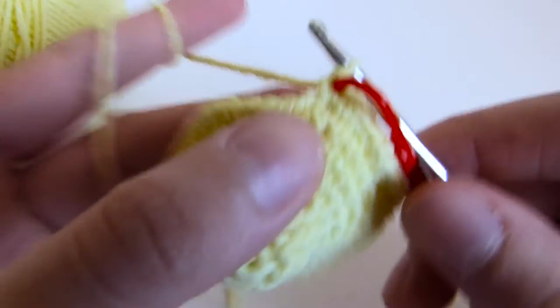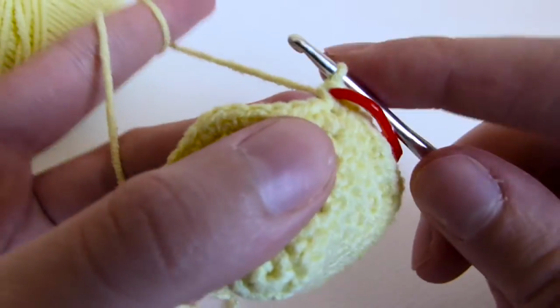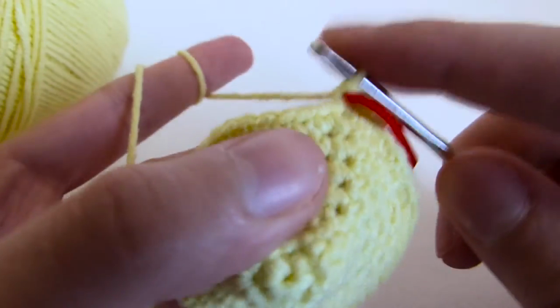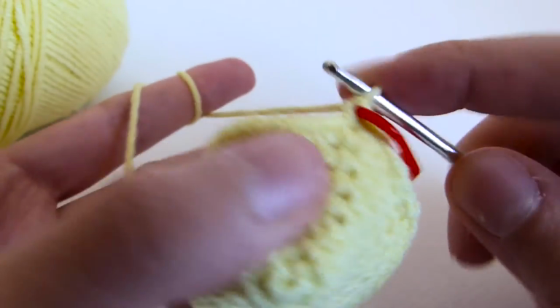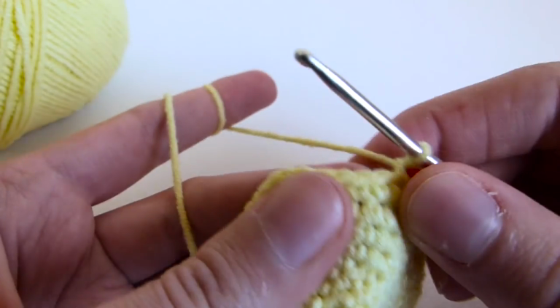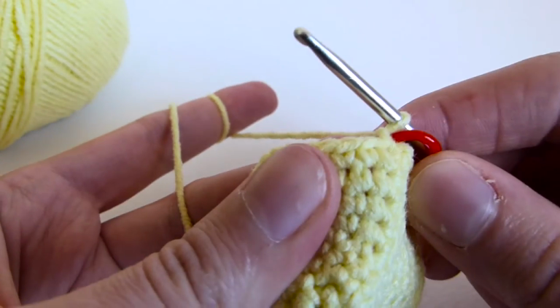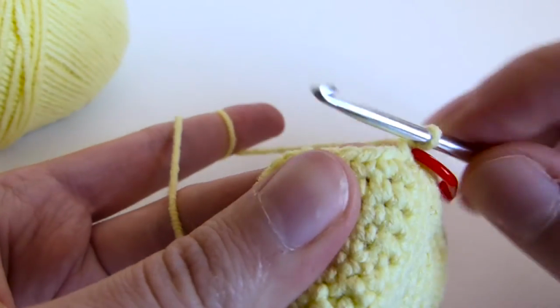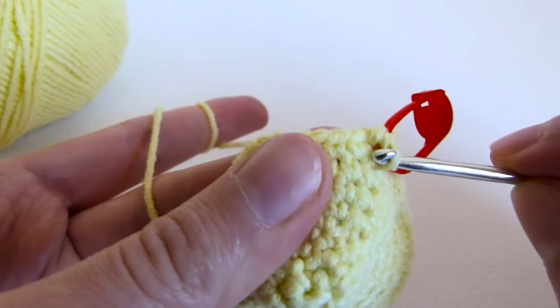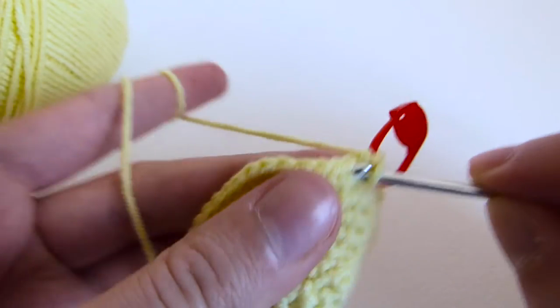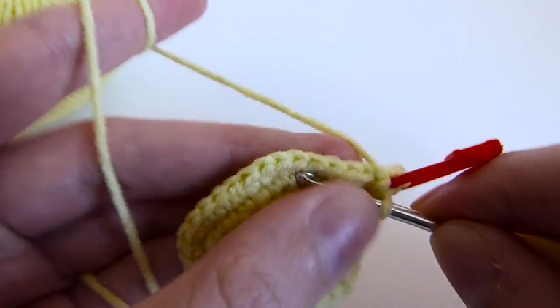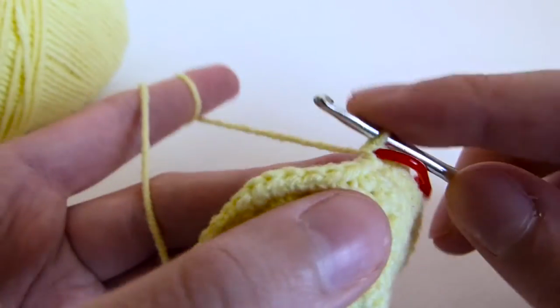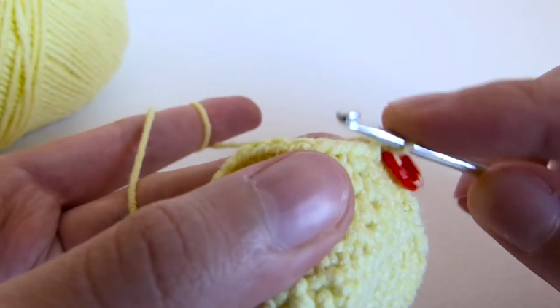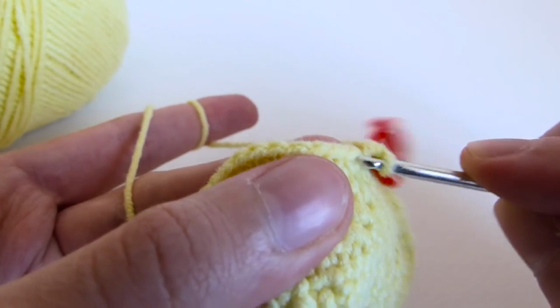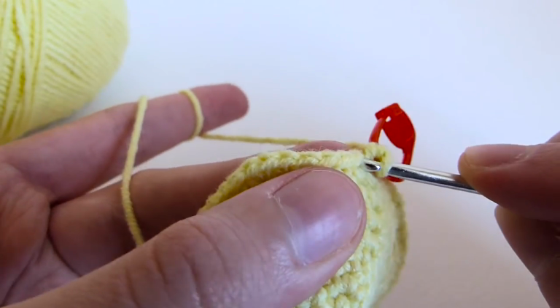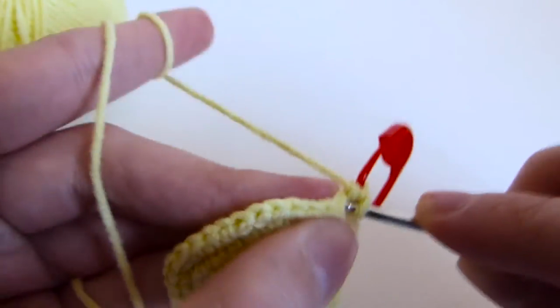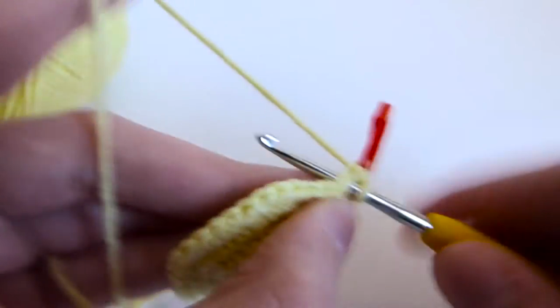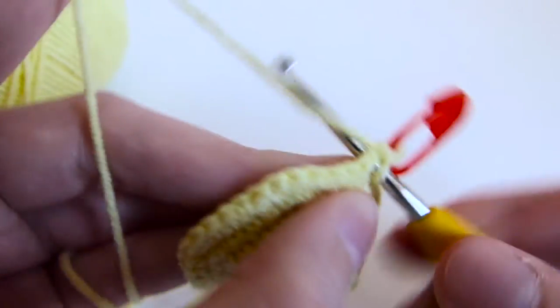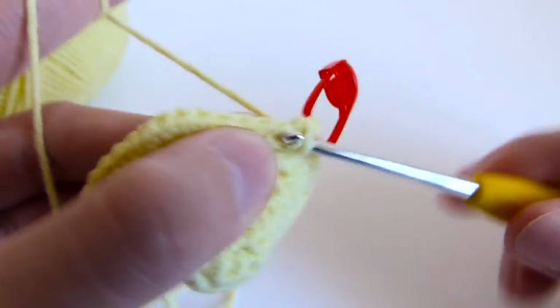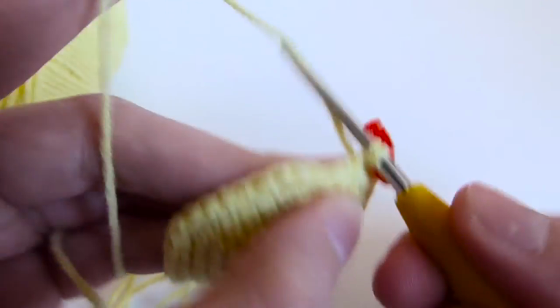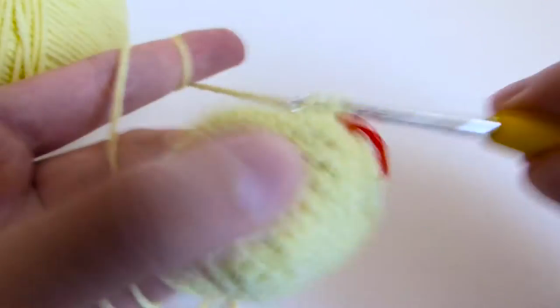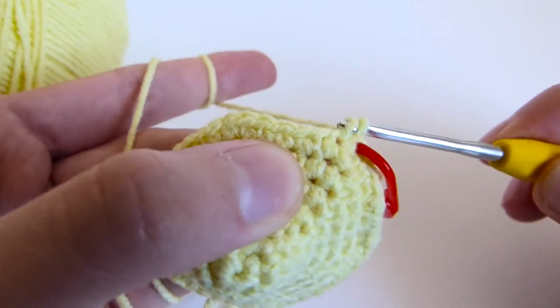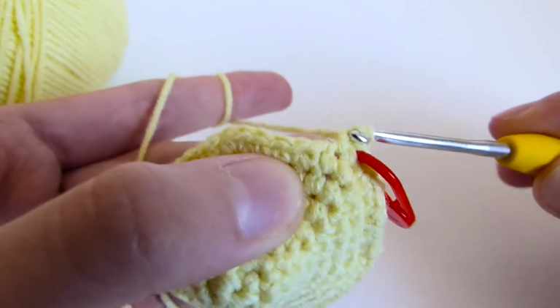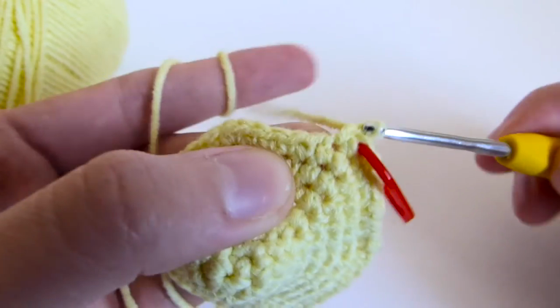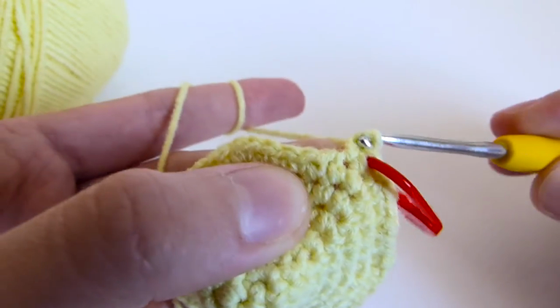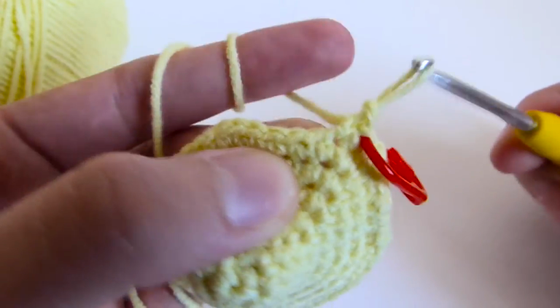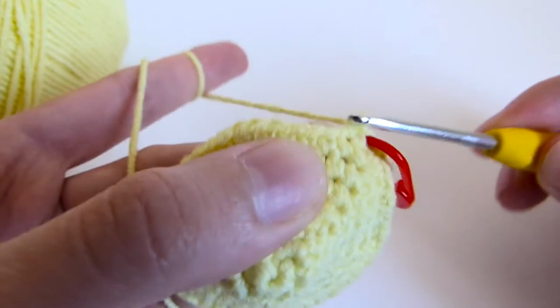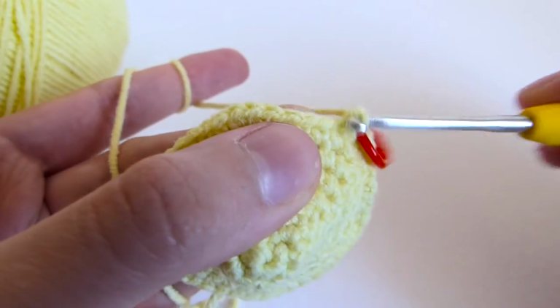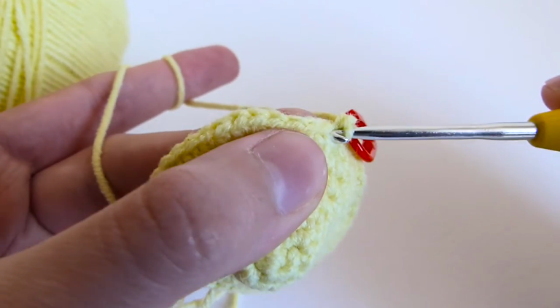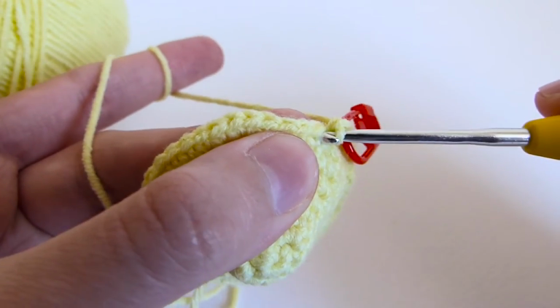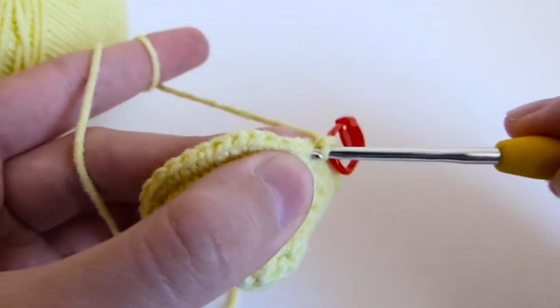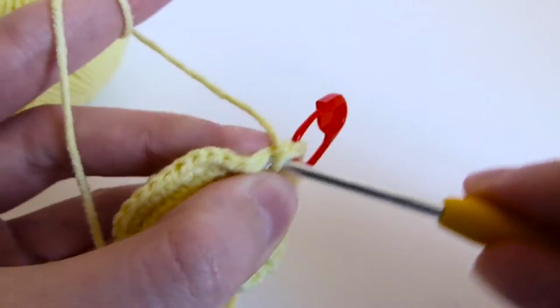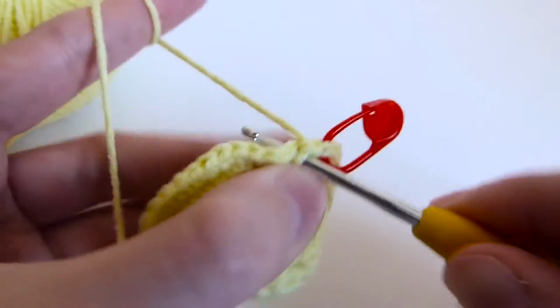Now from row 10 to row 21, single crochet in every stitch around, and don't forget to move your marker at the end of every row.